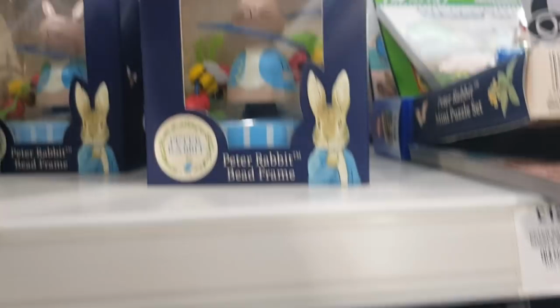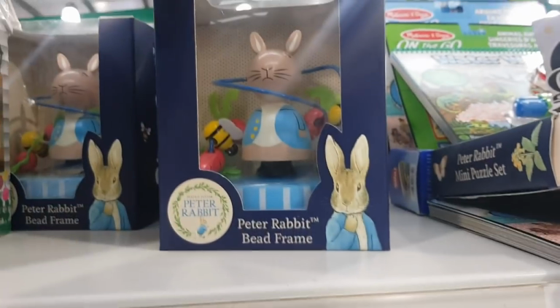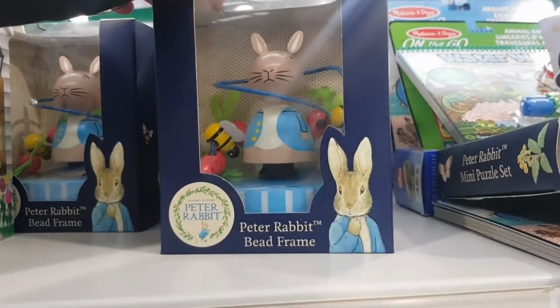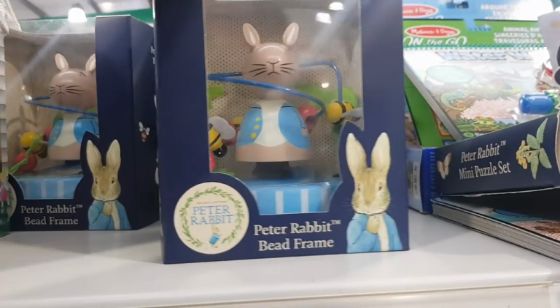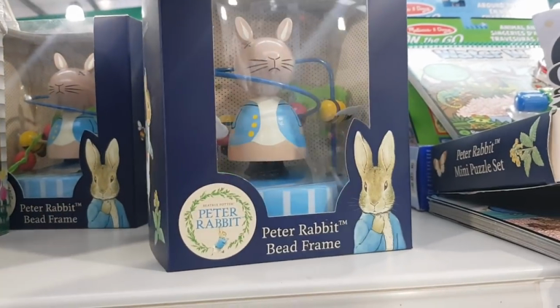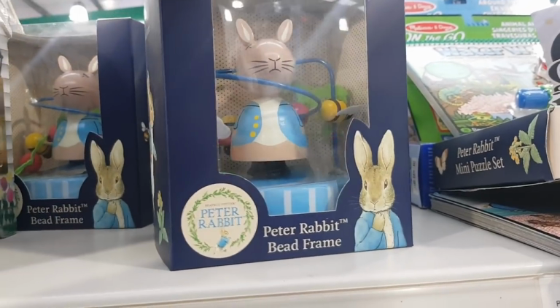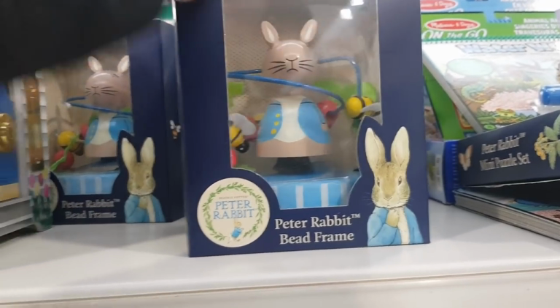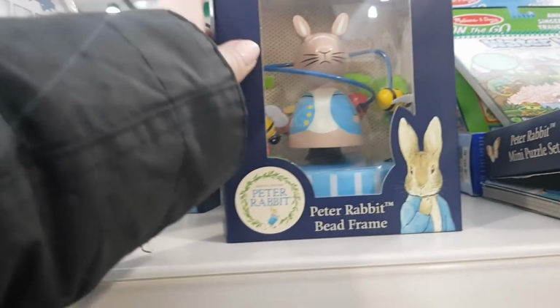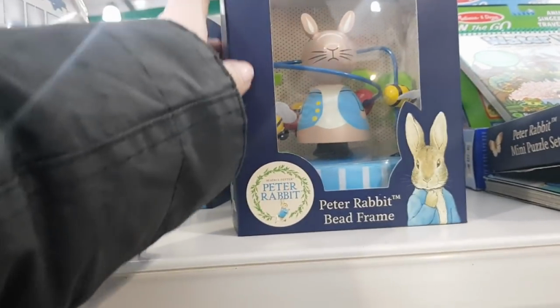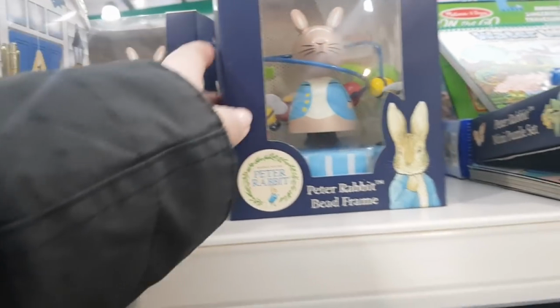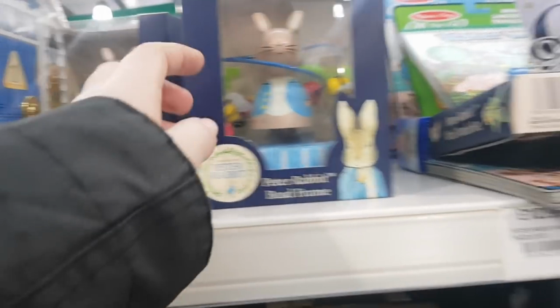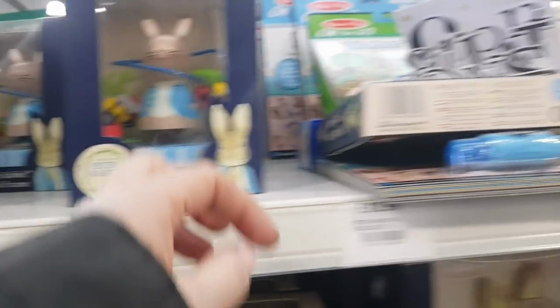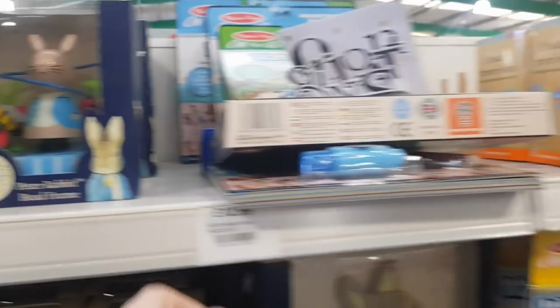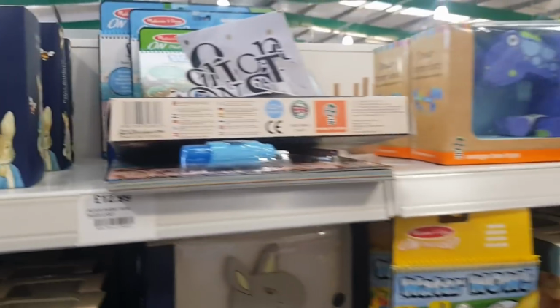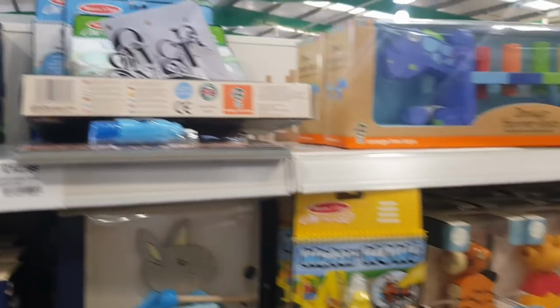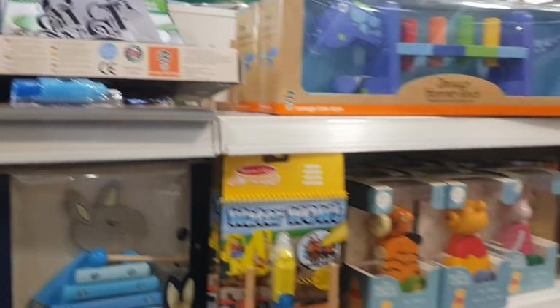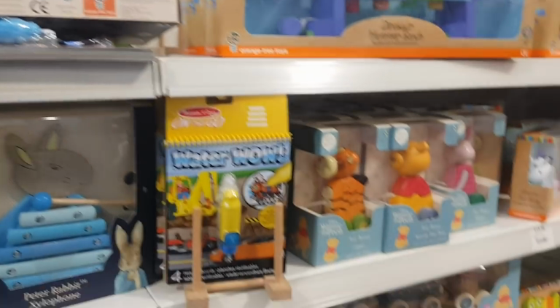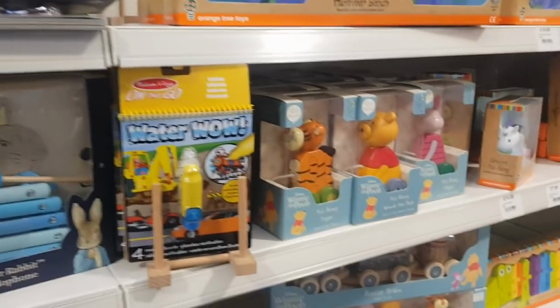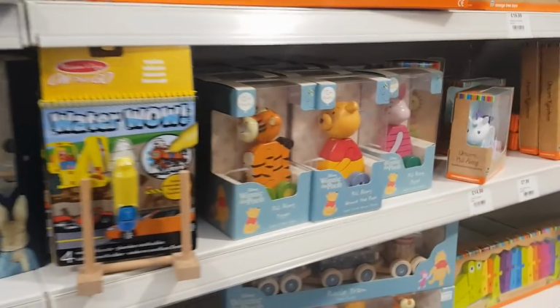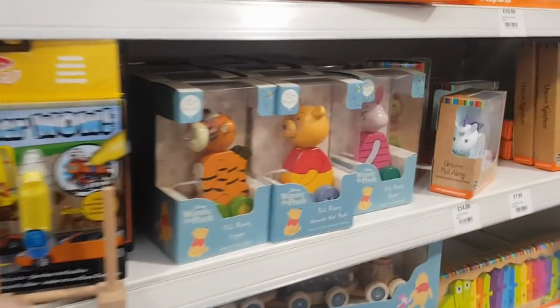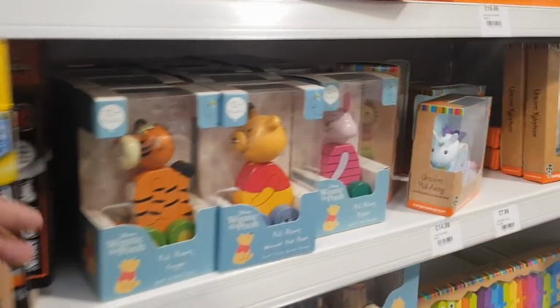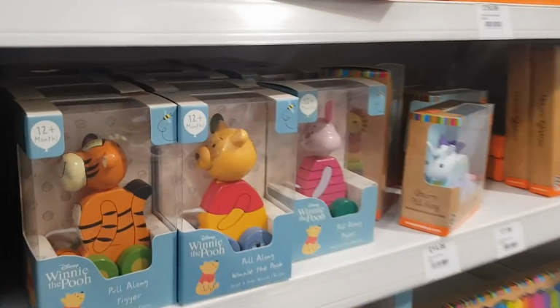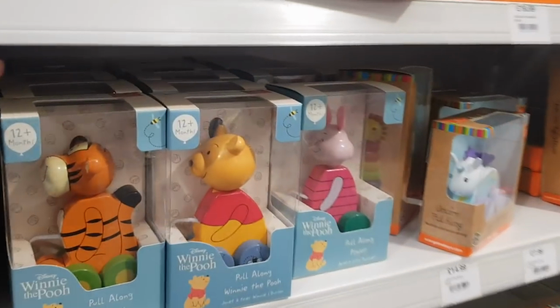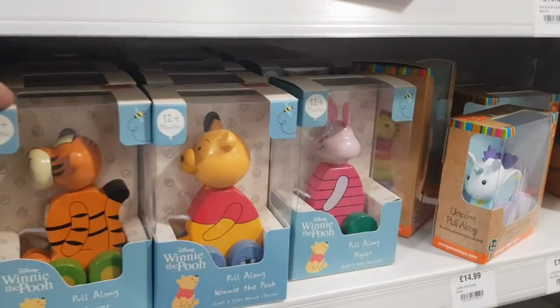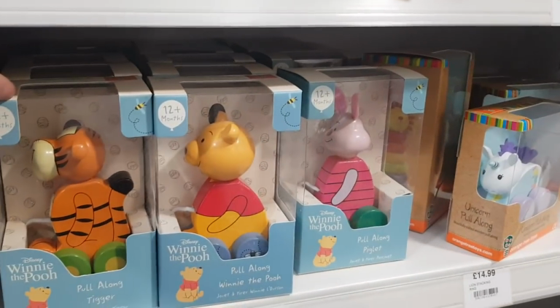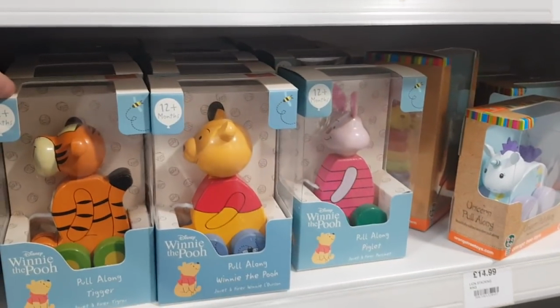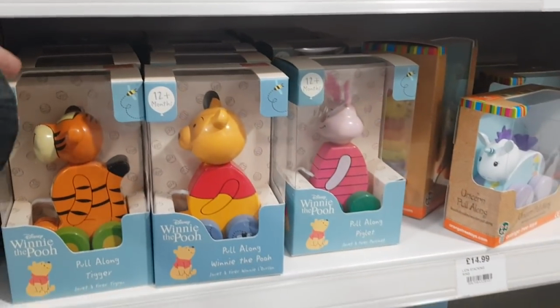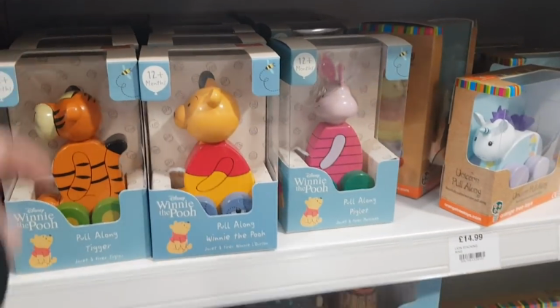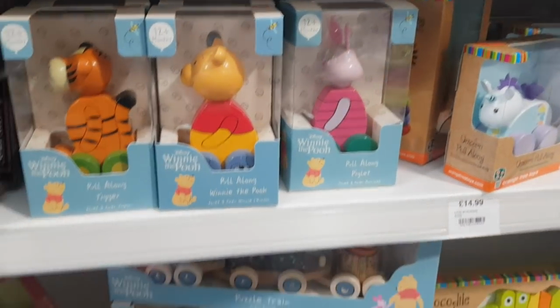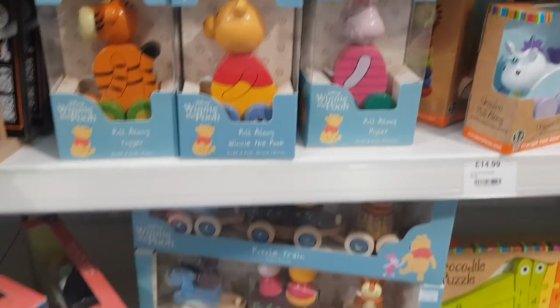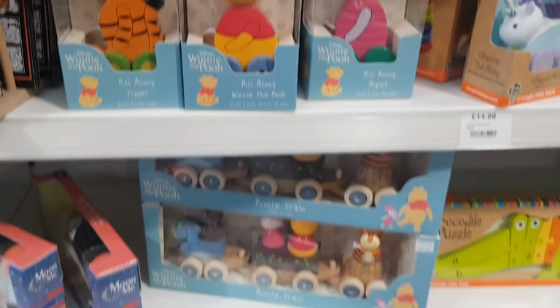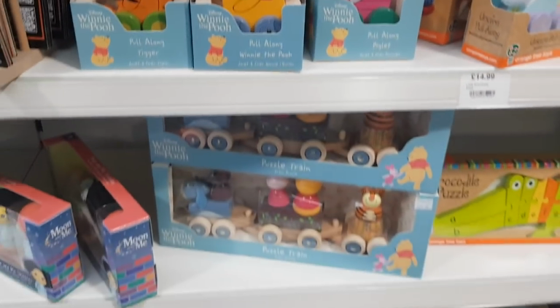You've got a bead frame there, loads of different toys. You've got Winnie the Pooh, Piglet, Tigger over there as well.